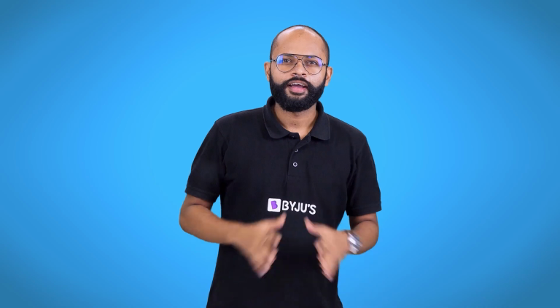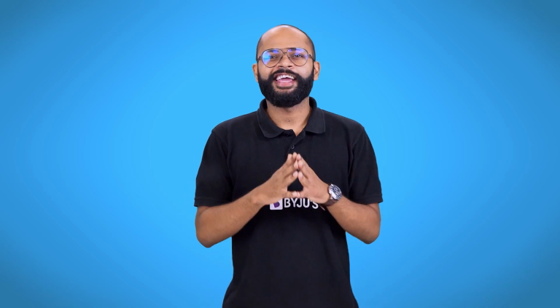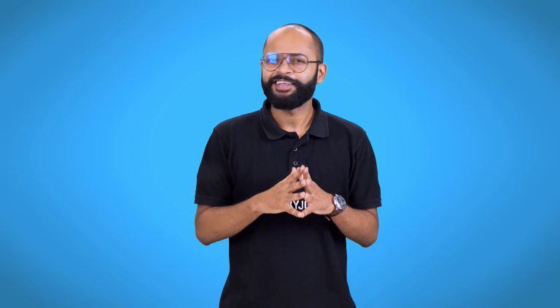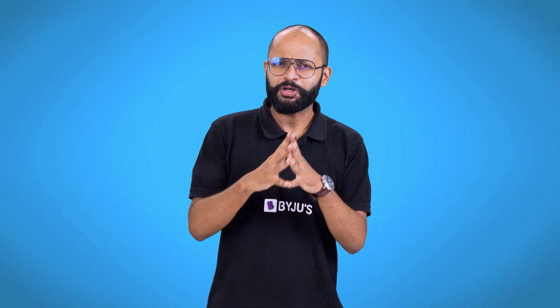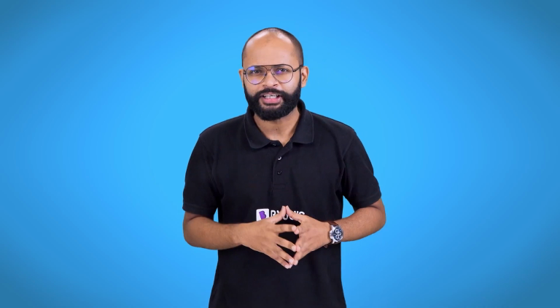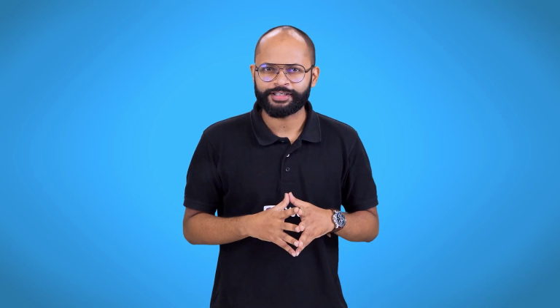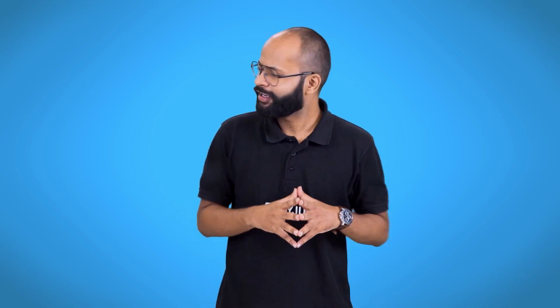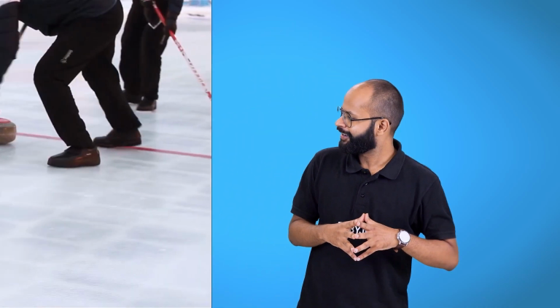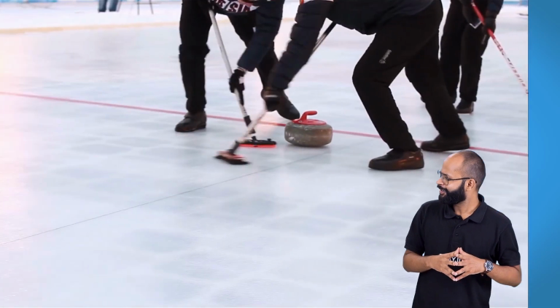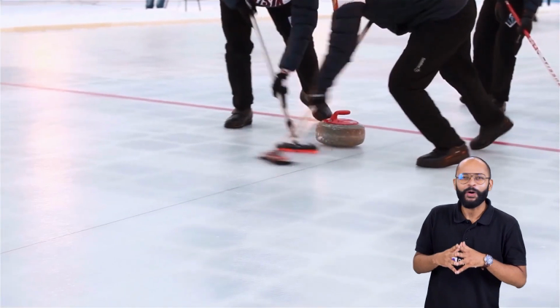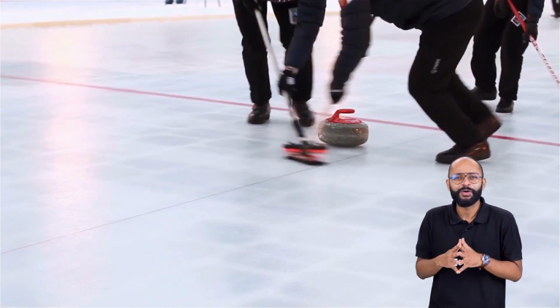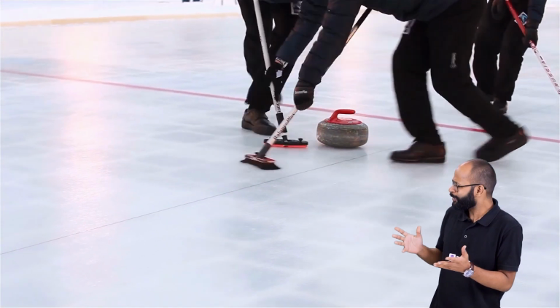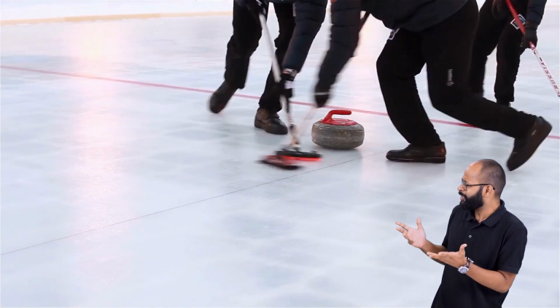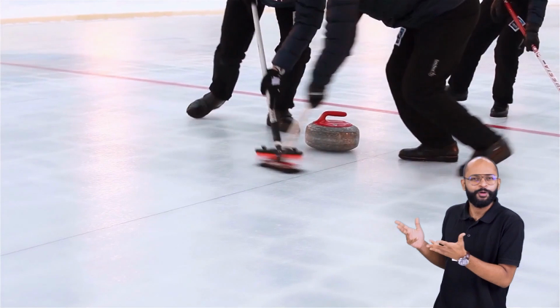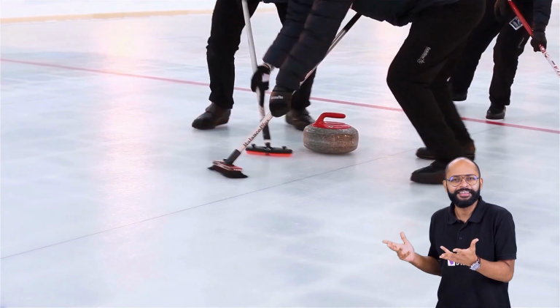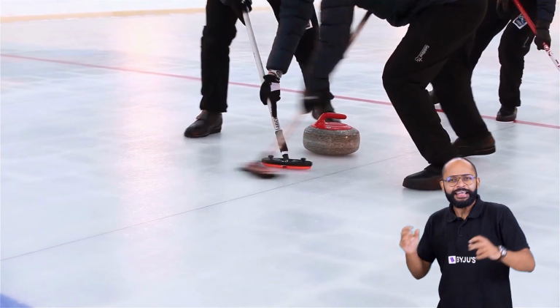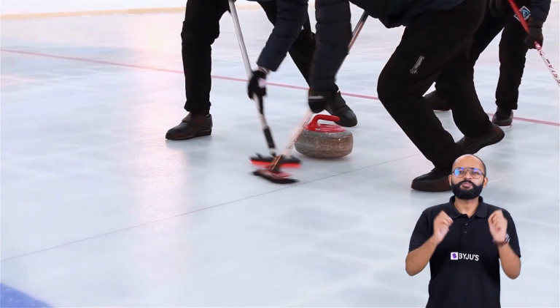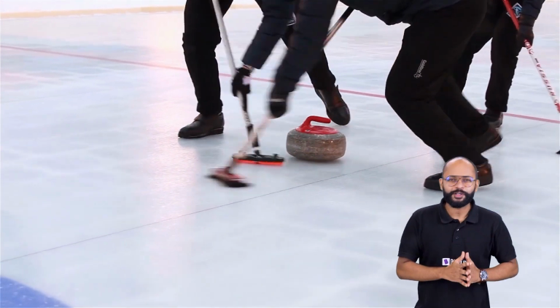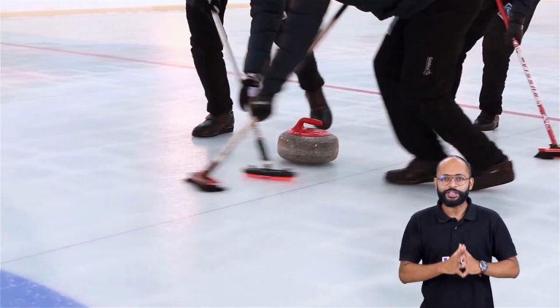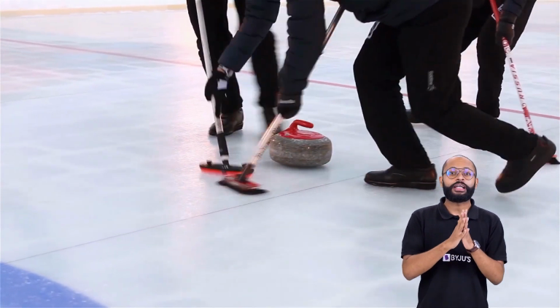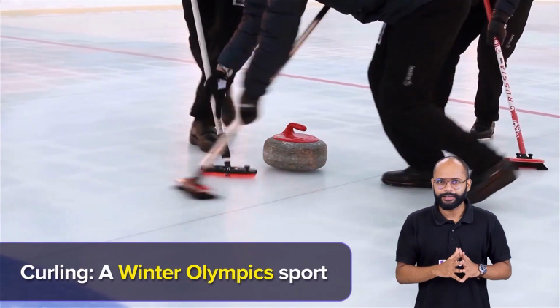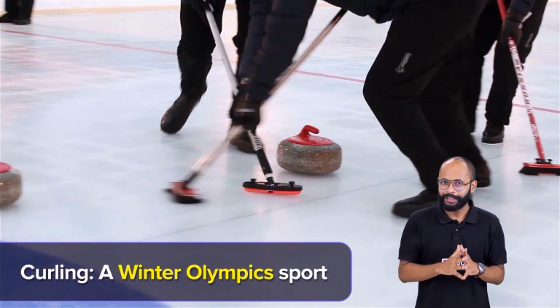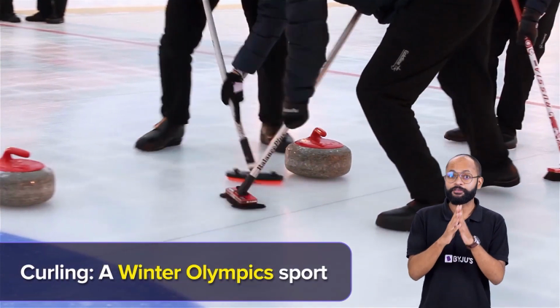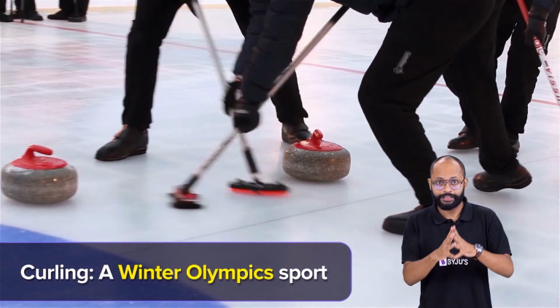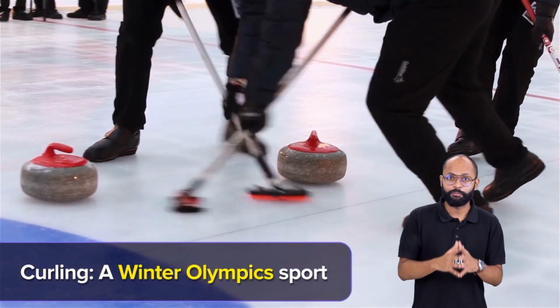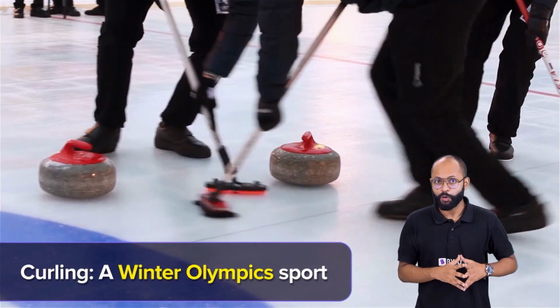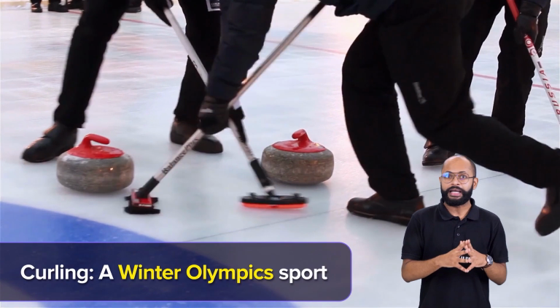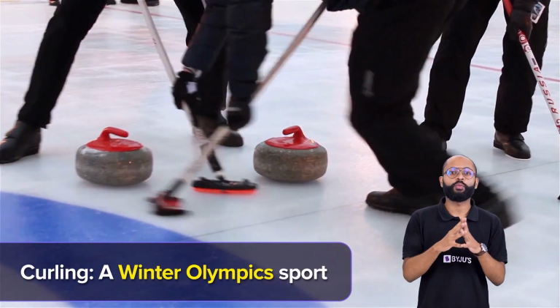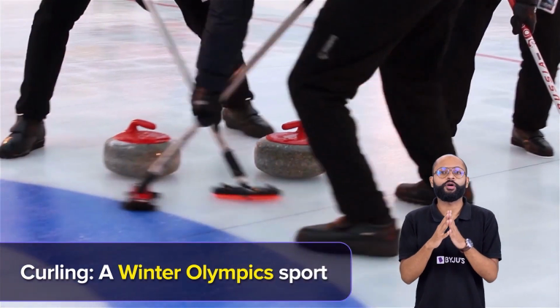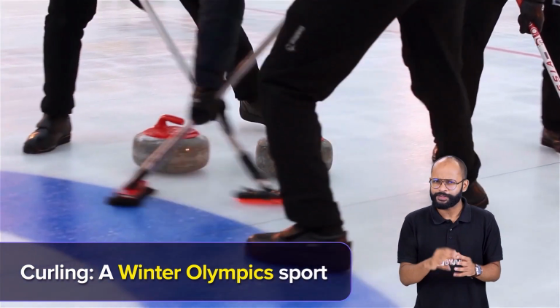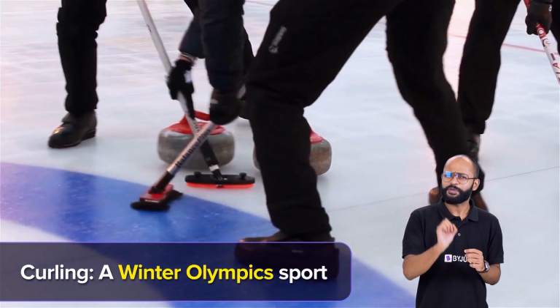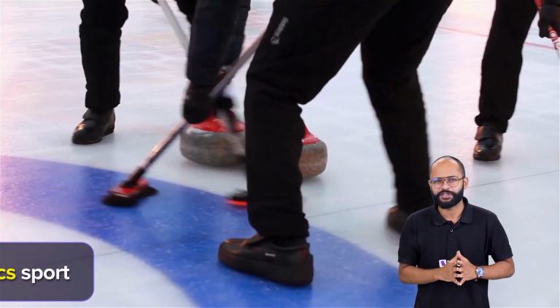Hey, let me show you something interesting. What a strange sport, huh? This peculiar sport is called curling, and it is in fact an Olympic sport played in the Winter Olympics, to be specific.